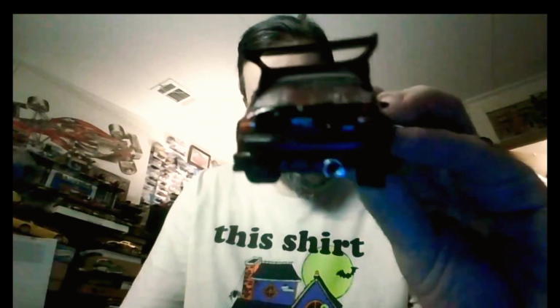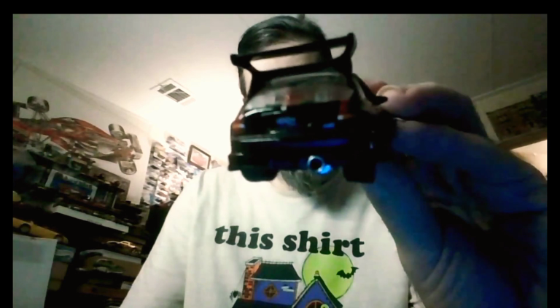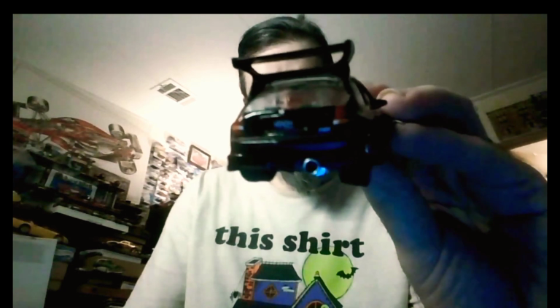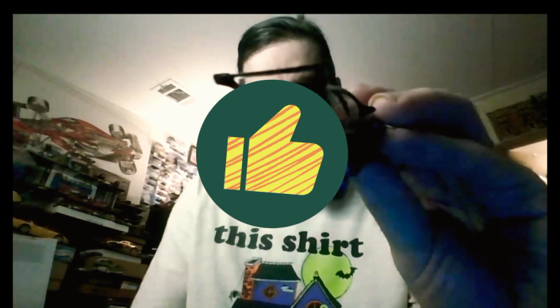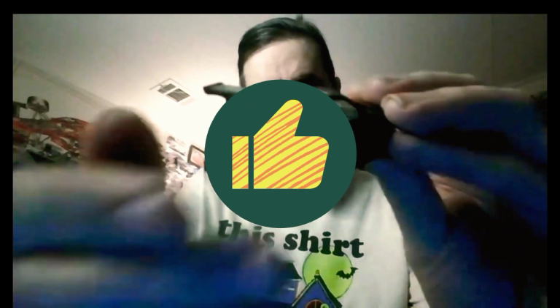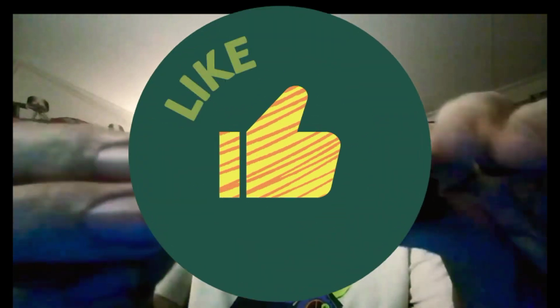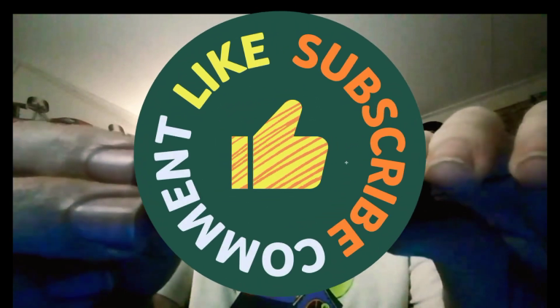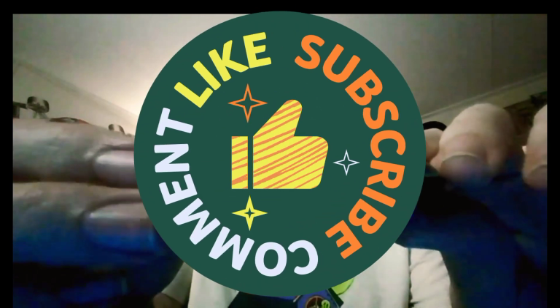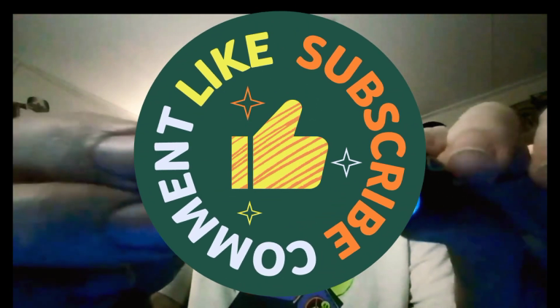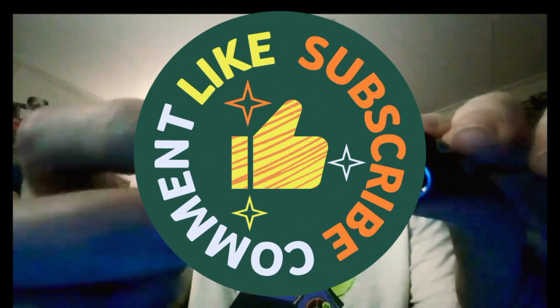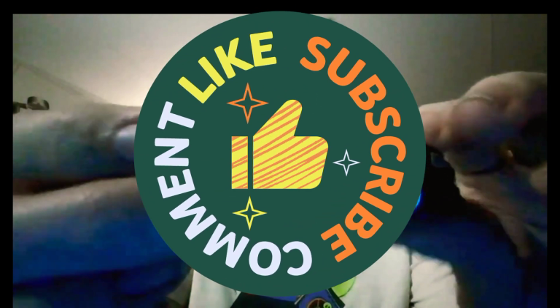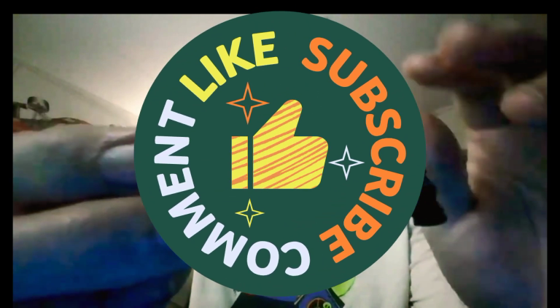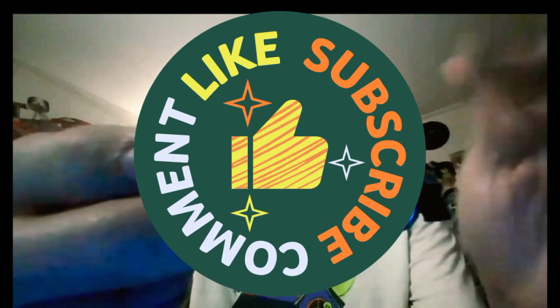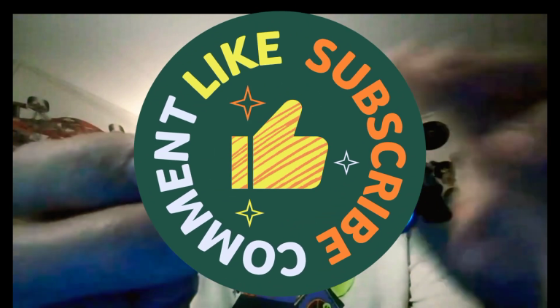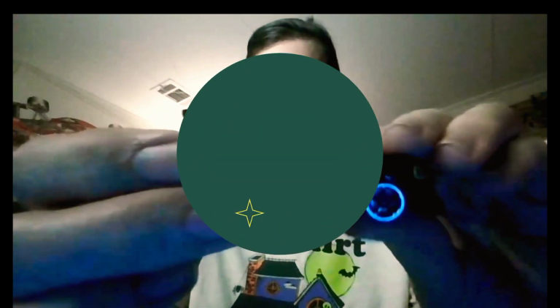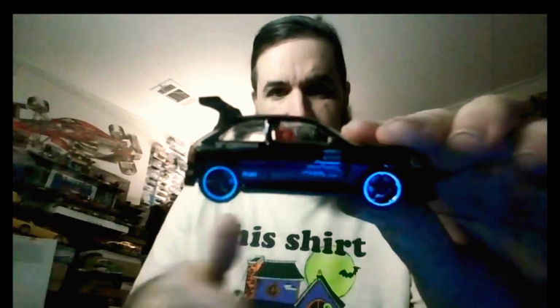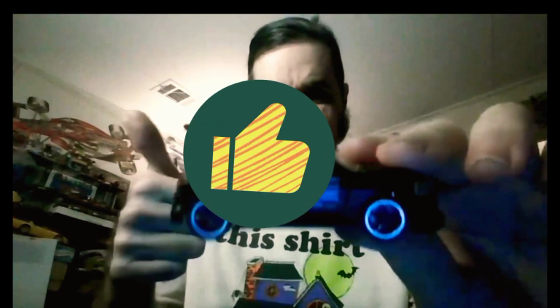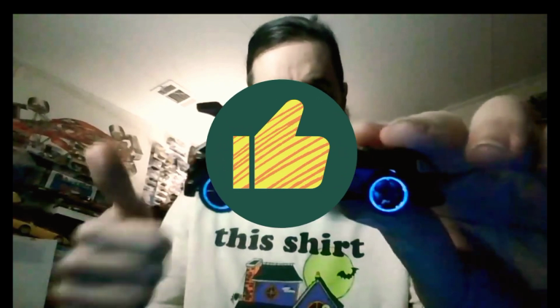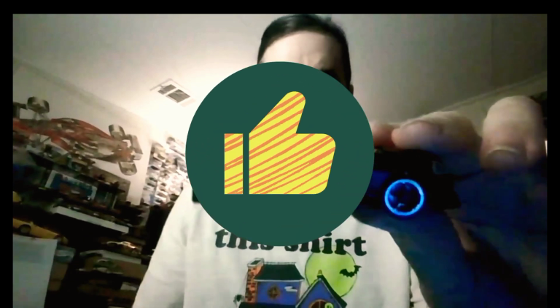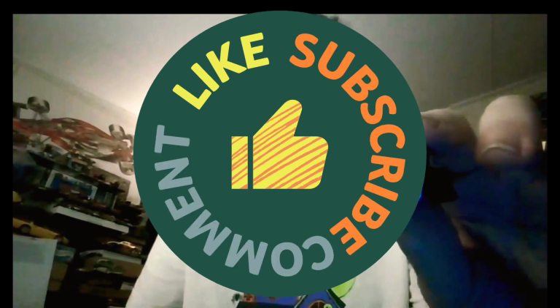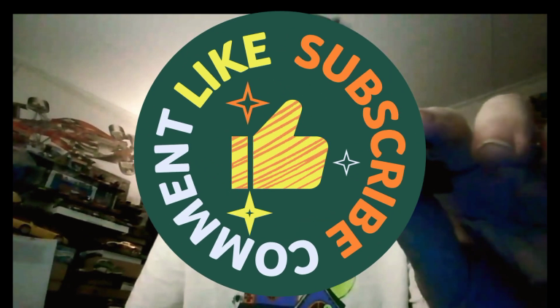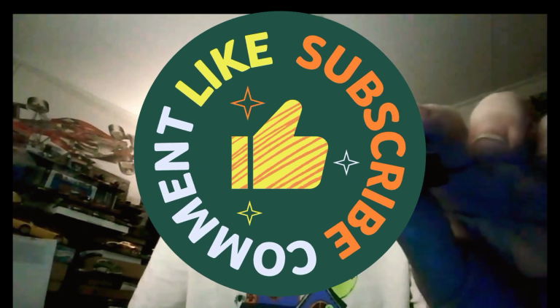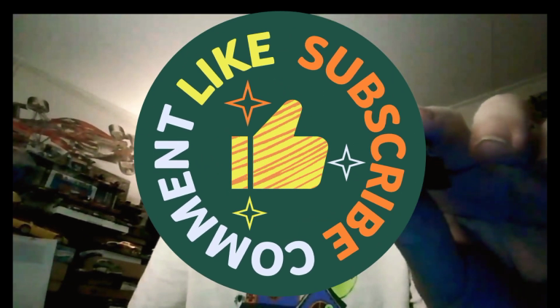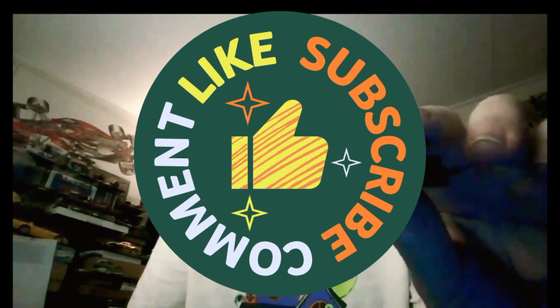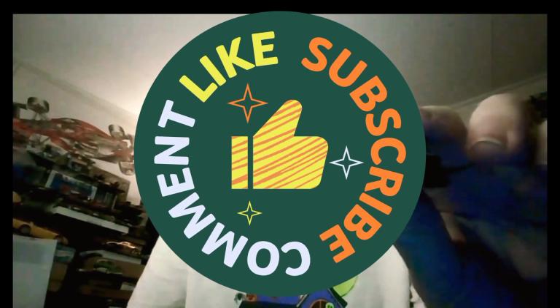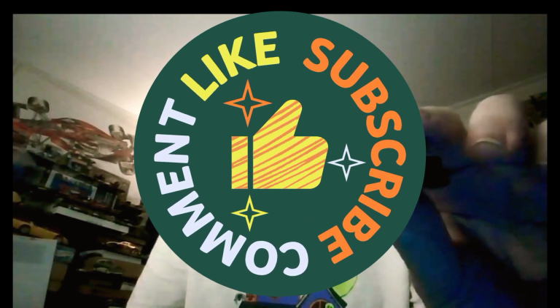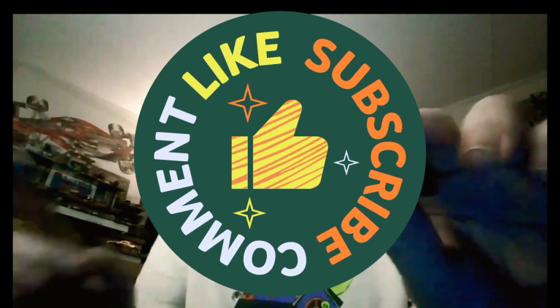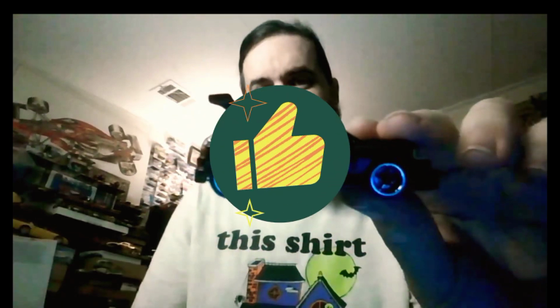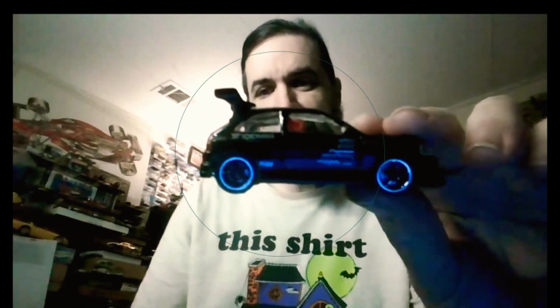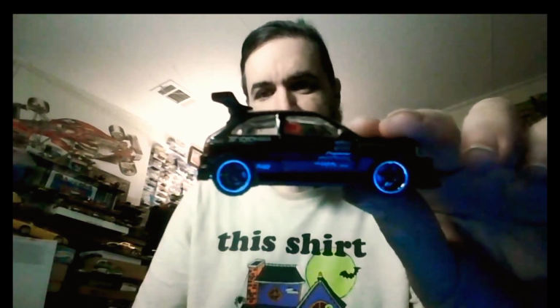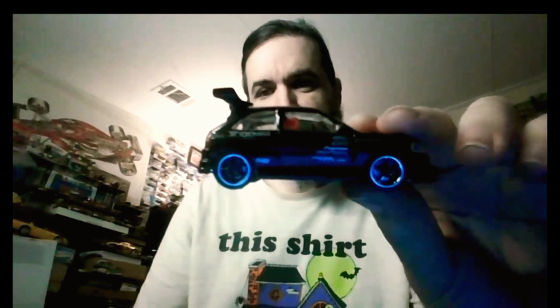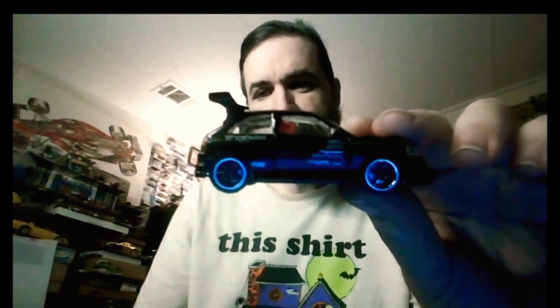These are pretty neat ones. Anyway, if you like the video please give it a thumbs up, and subscribe if you haven't already. We'll see you next time — thanks for watching.